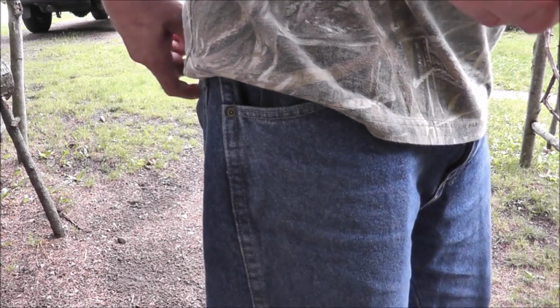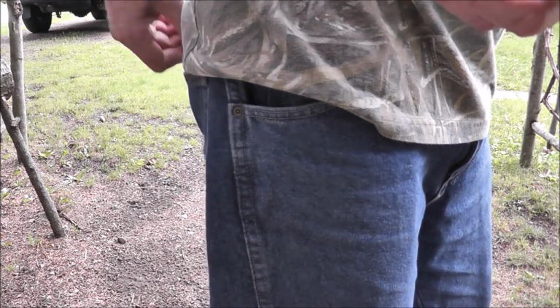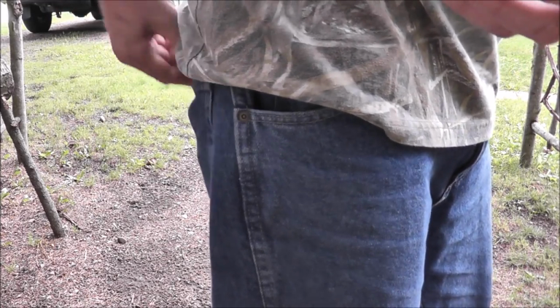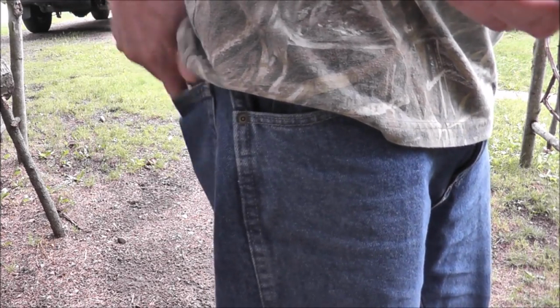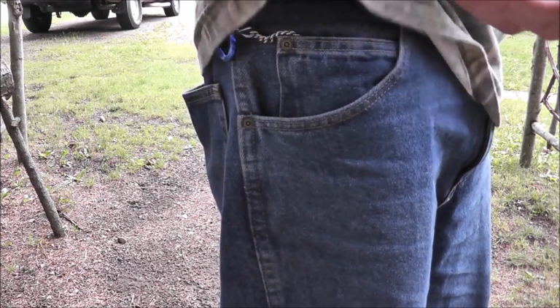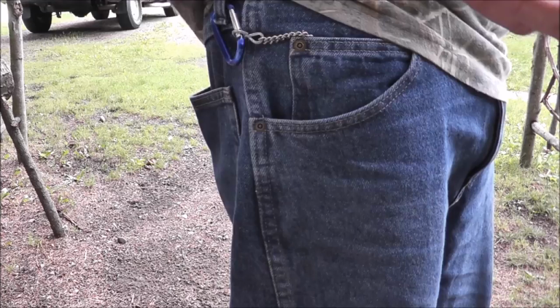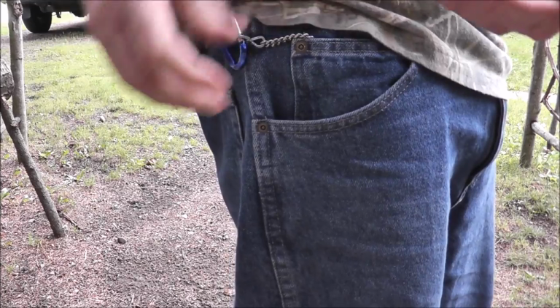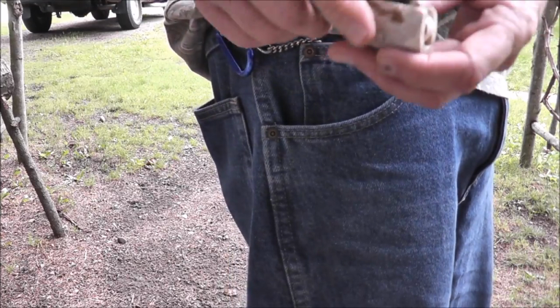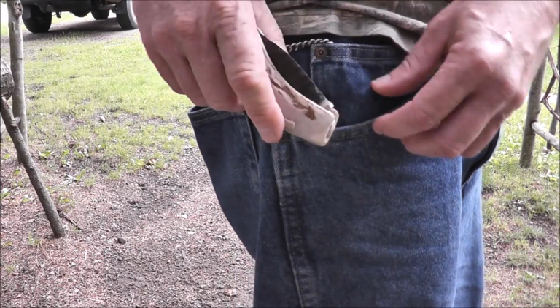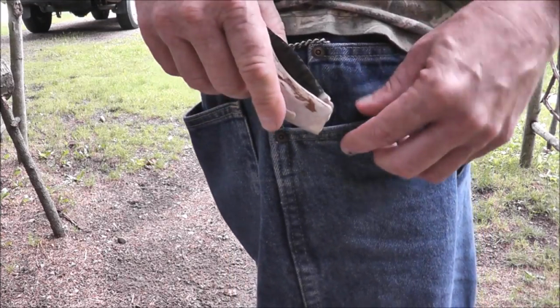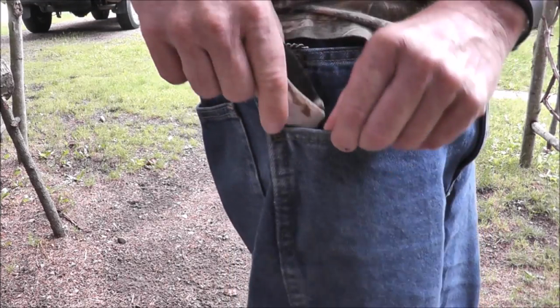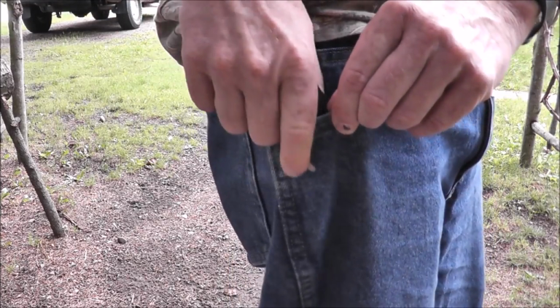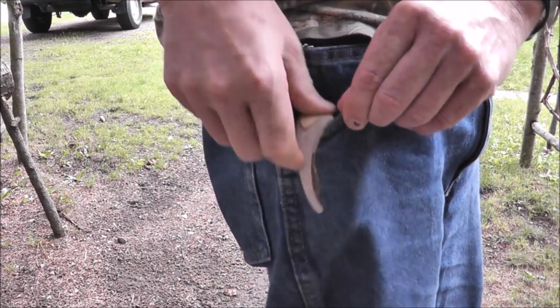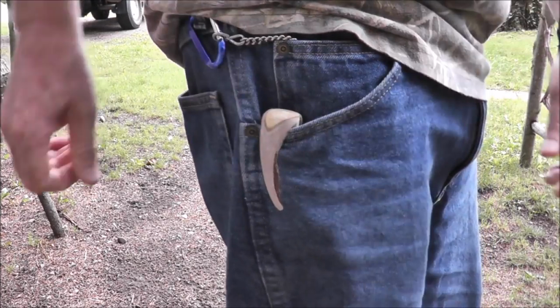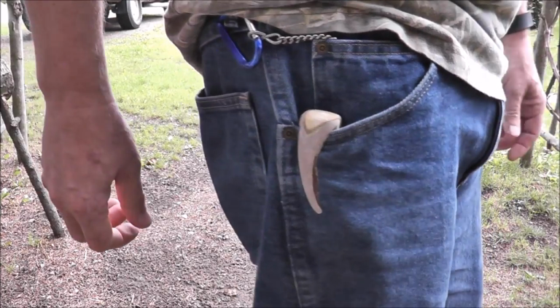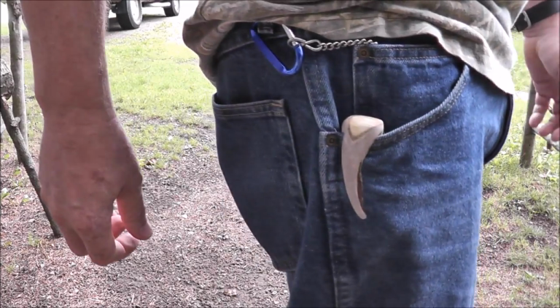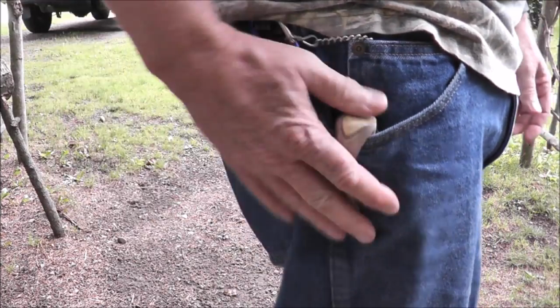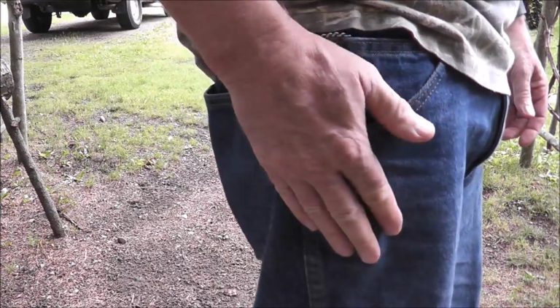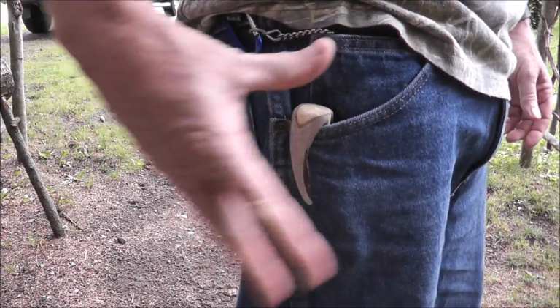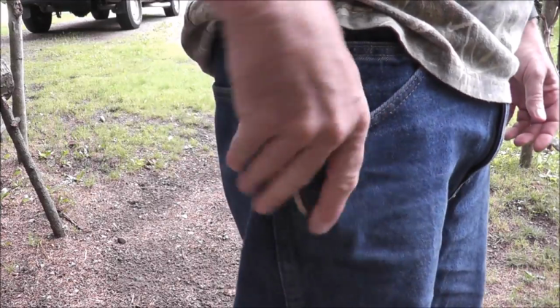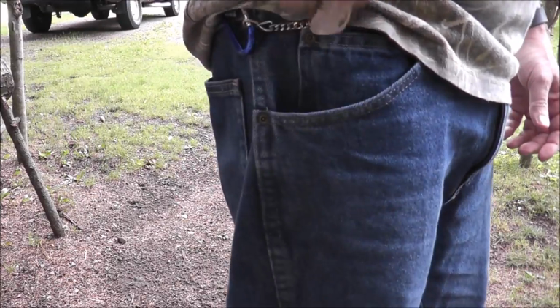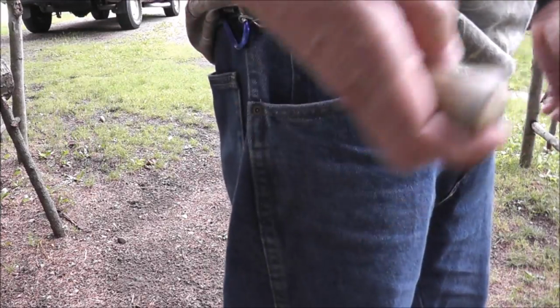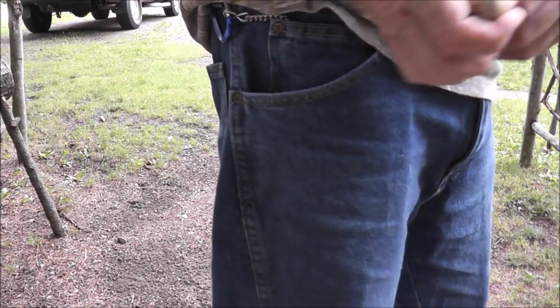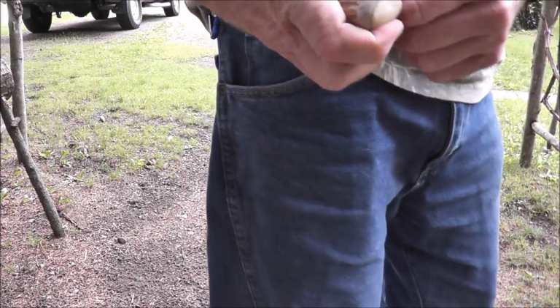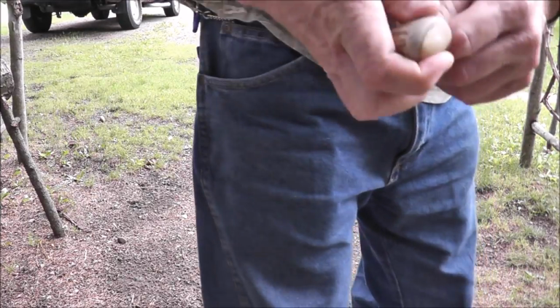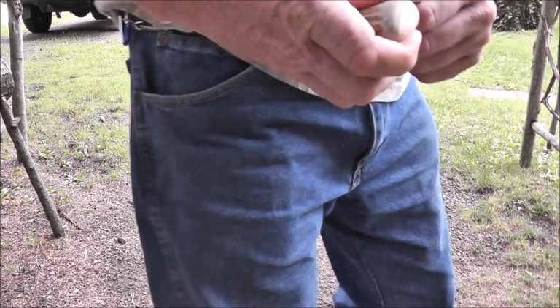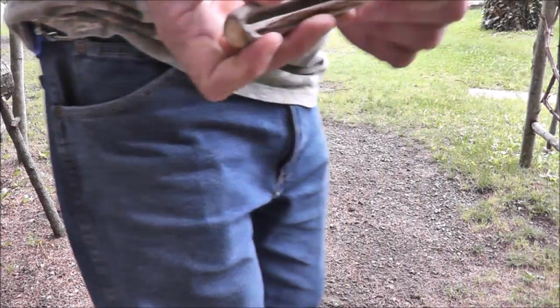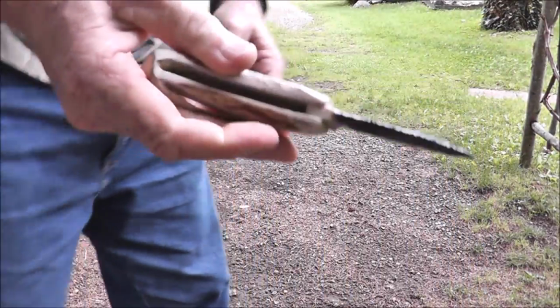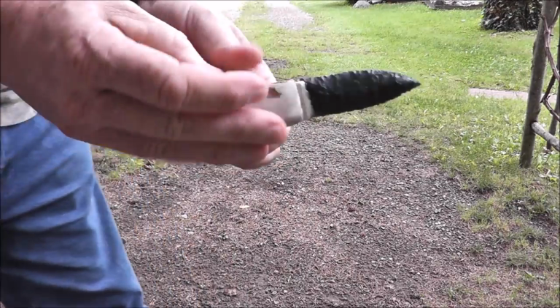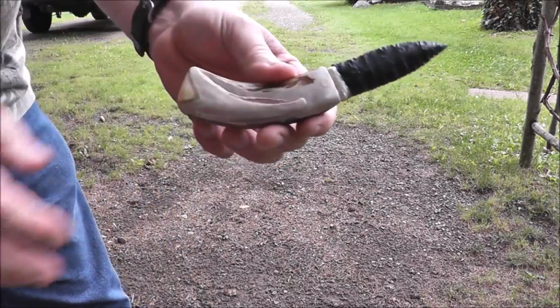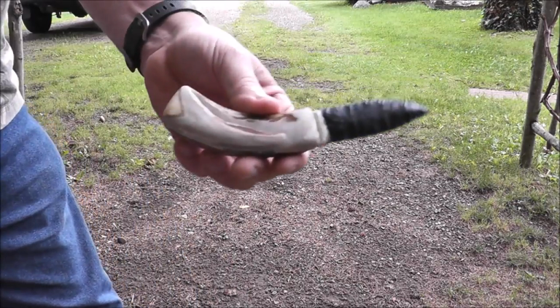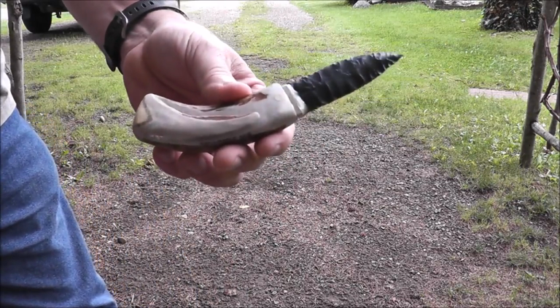So I thought, why couldn't I have a flint knife that did the same thing? Notice that I can put this one right there in my pocket securely. When I want it, it's right there — pull it right out — and you've got a real nice folding flint pocket knife.